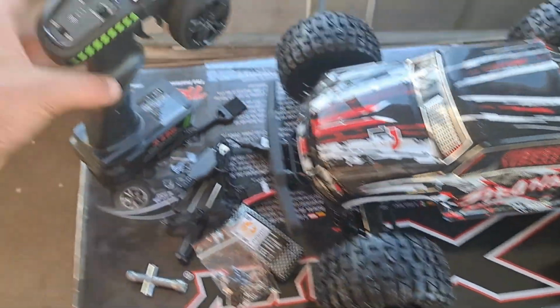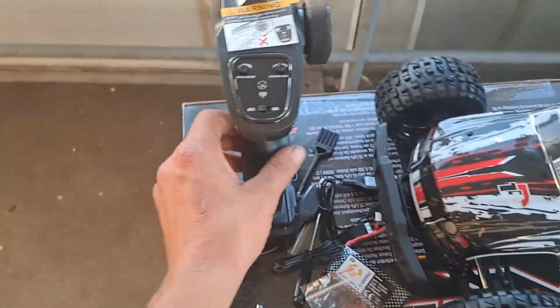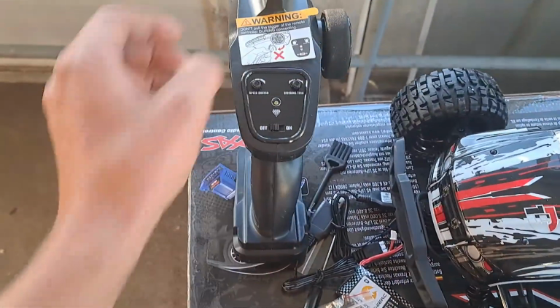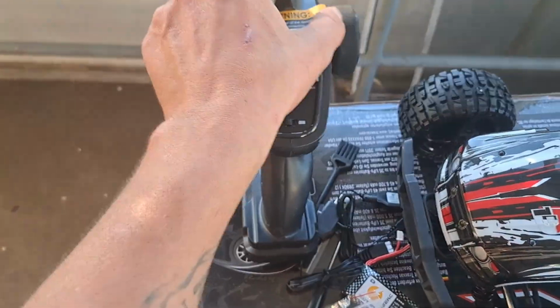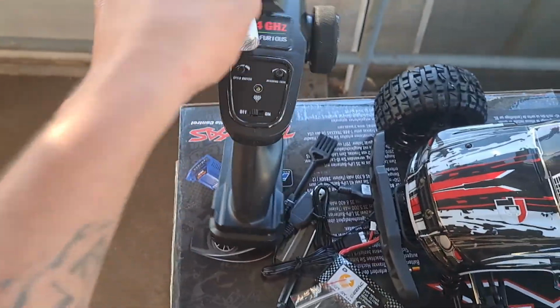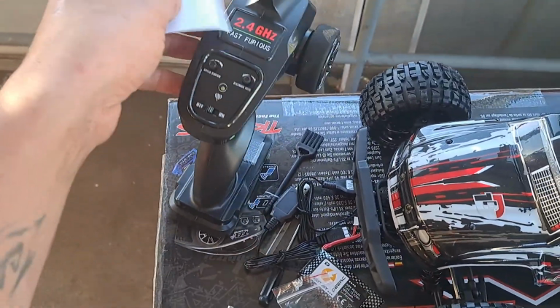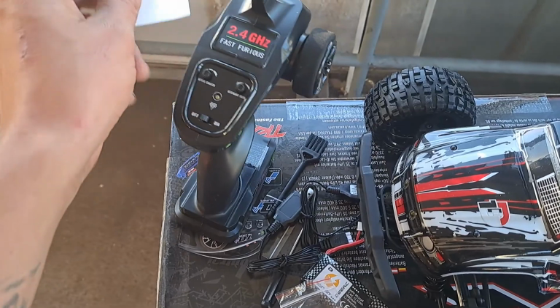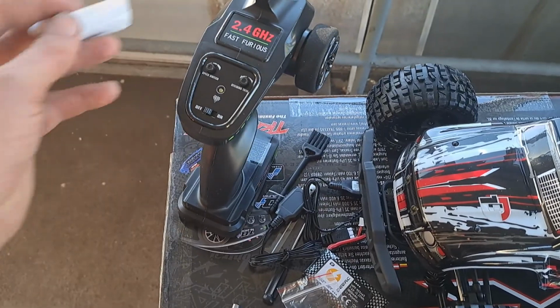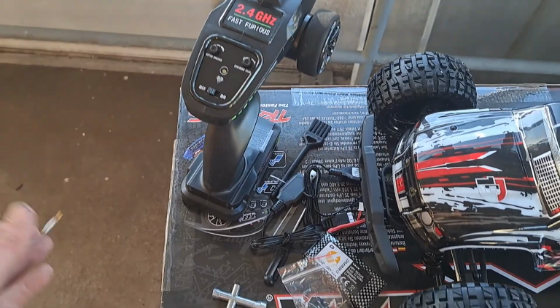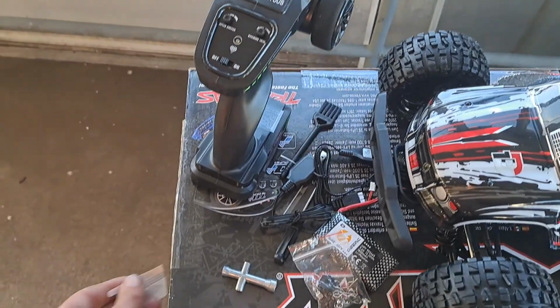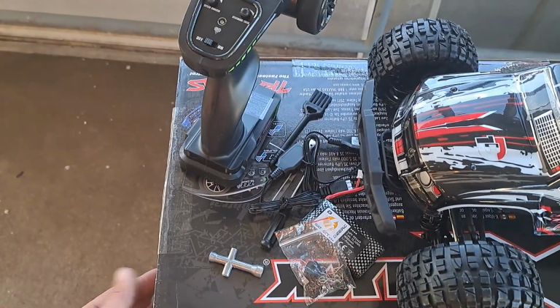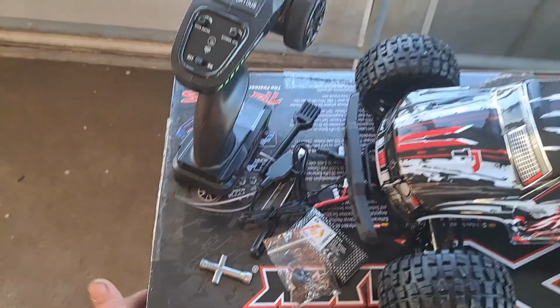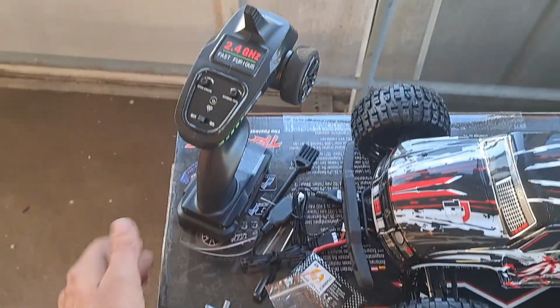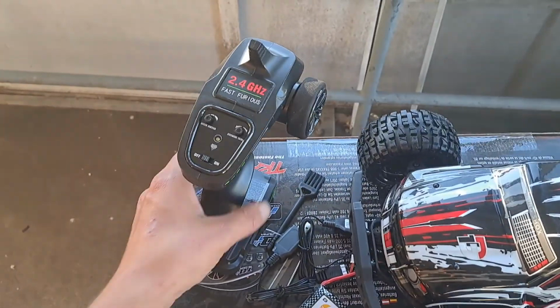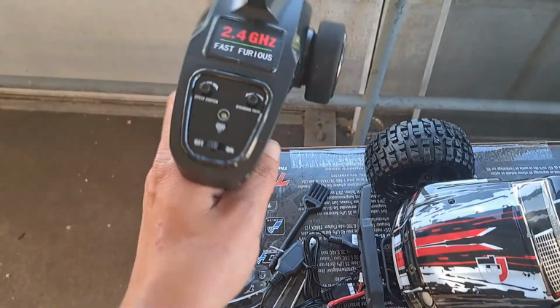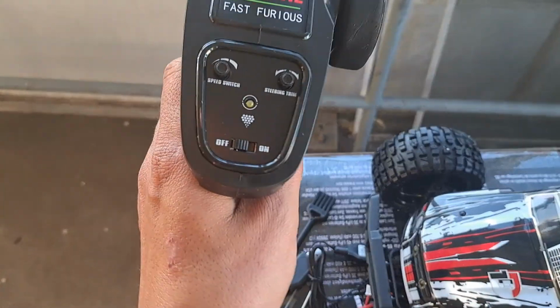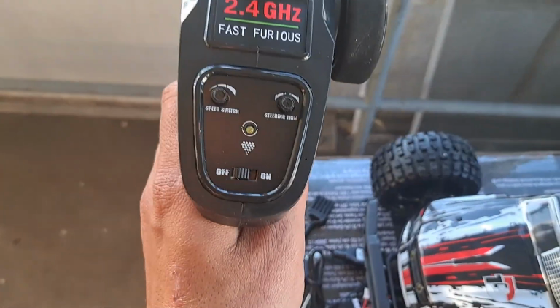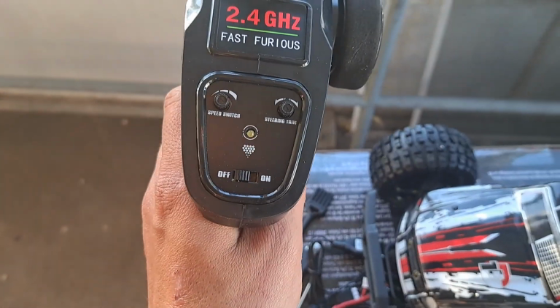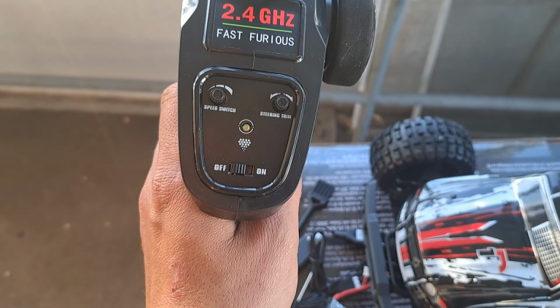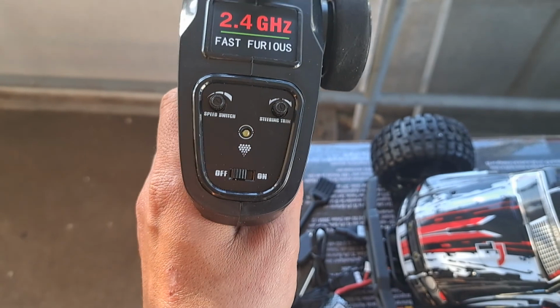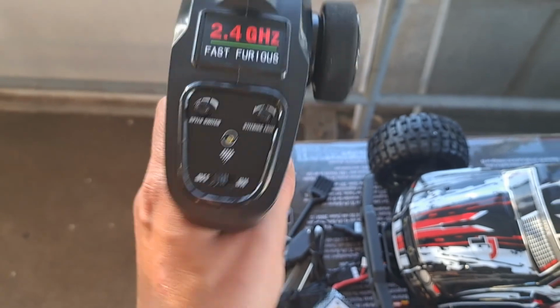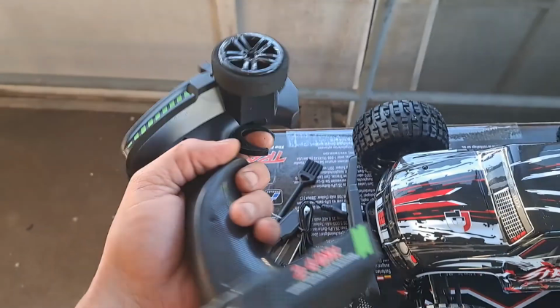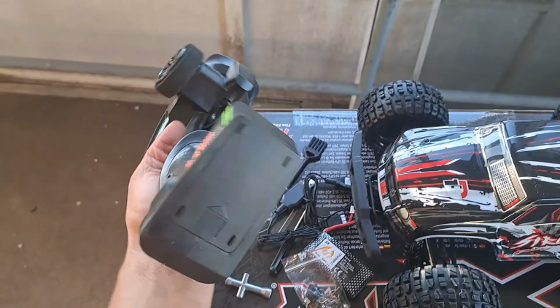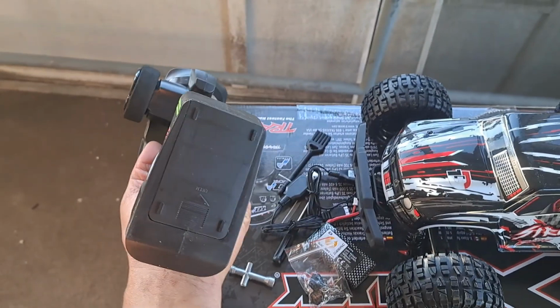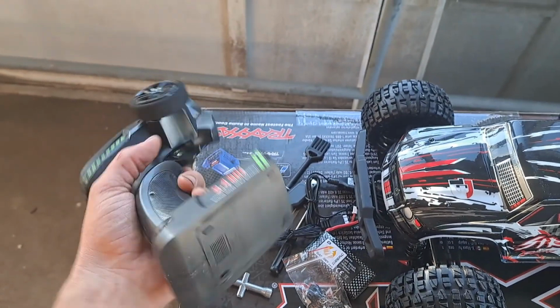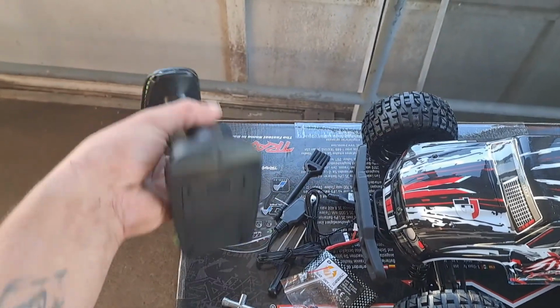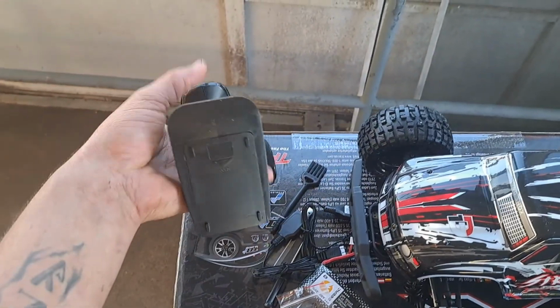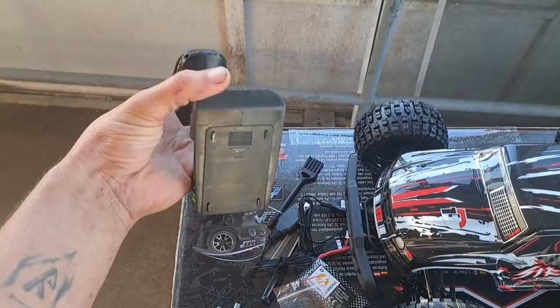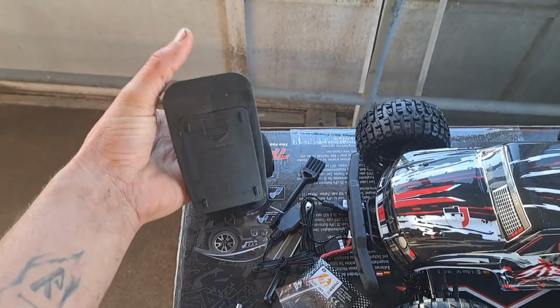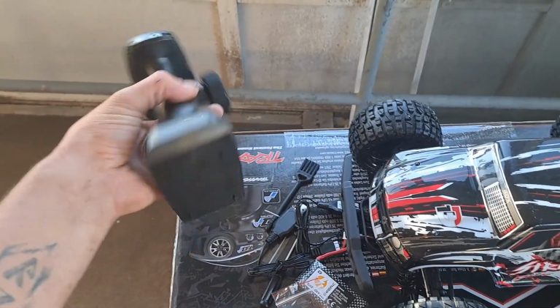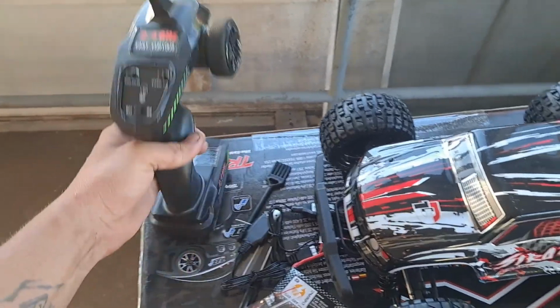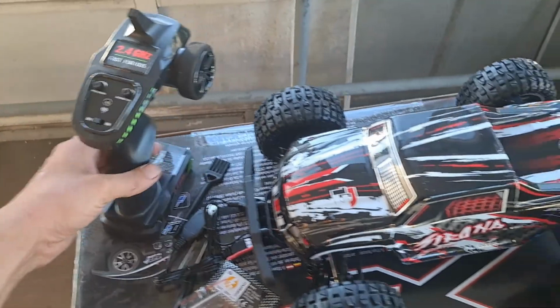Even the remote doesn't look bad. 2.4 gigahertz, steering trim, and a speed switch. I believe it's three double A's underneath there.